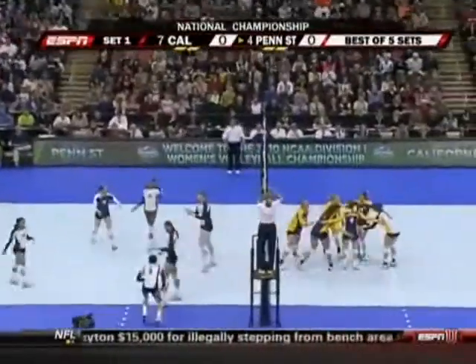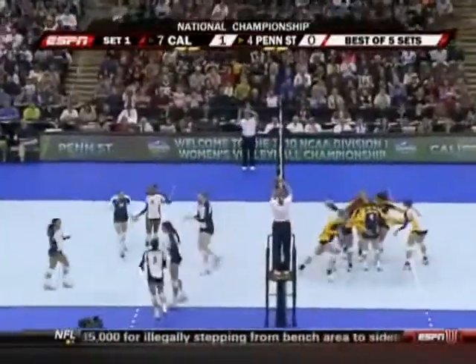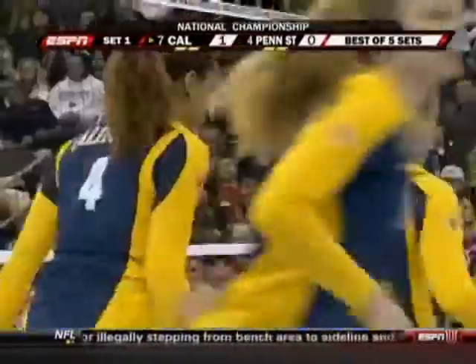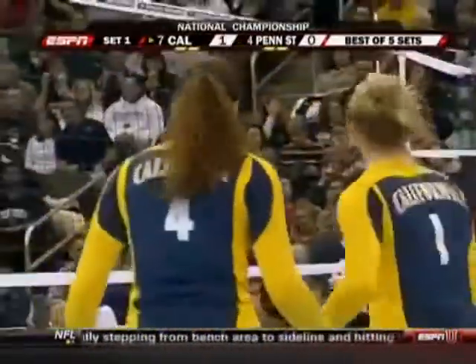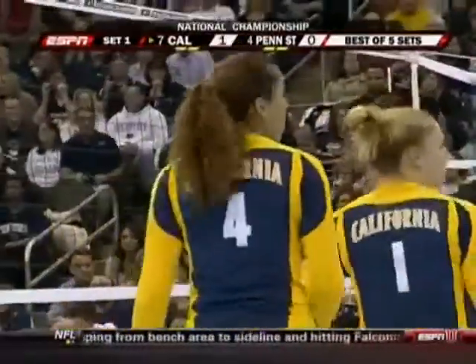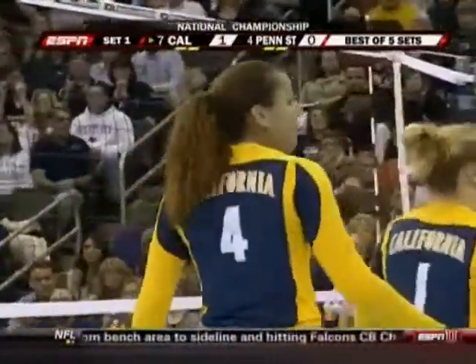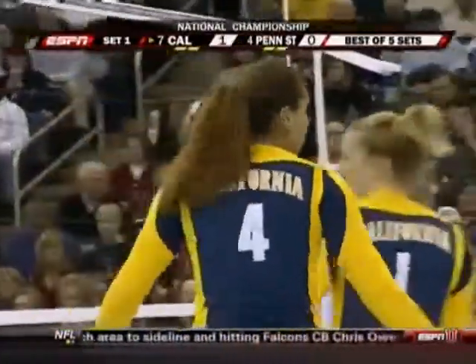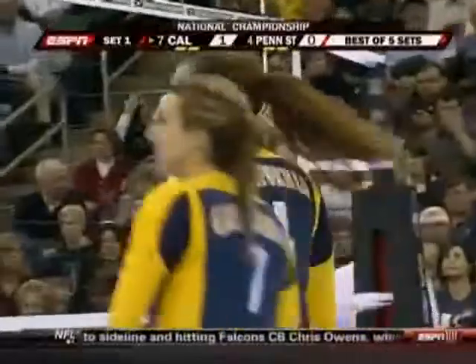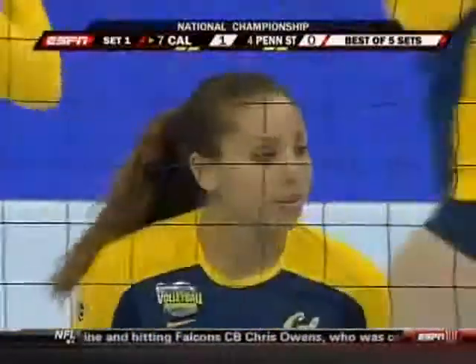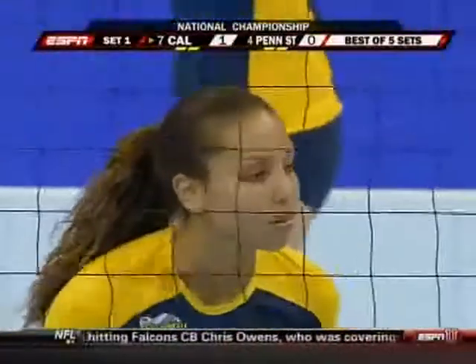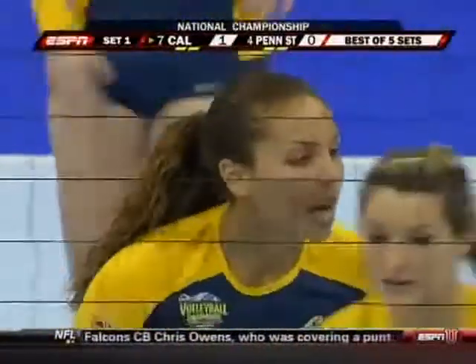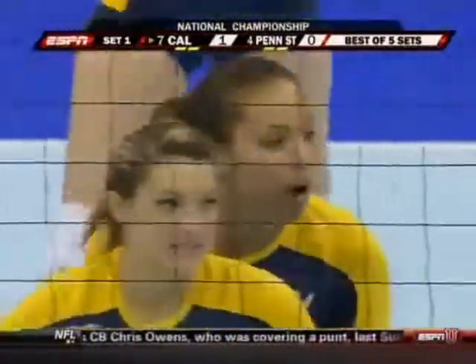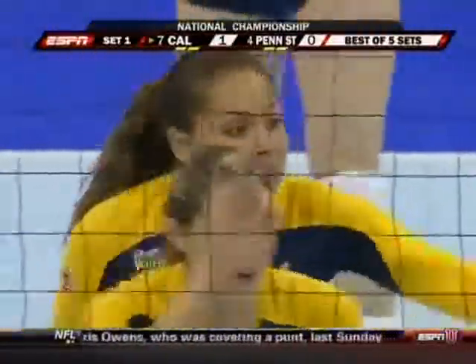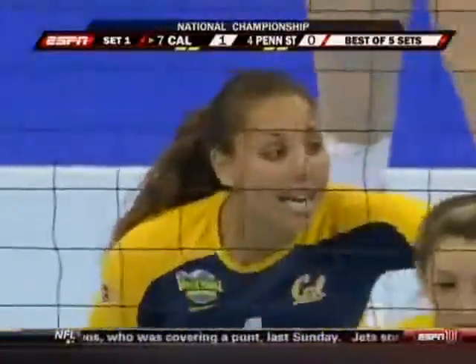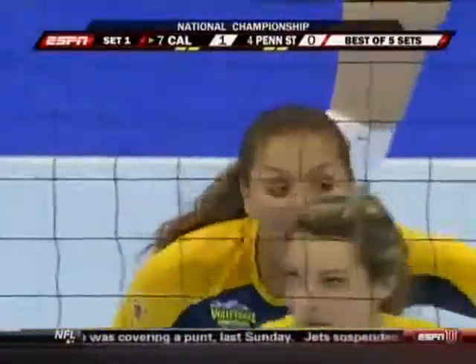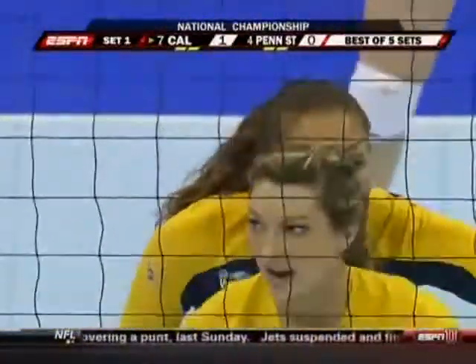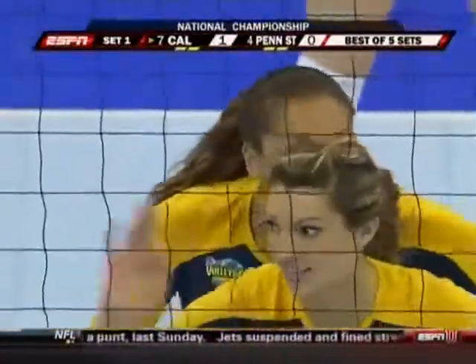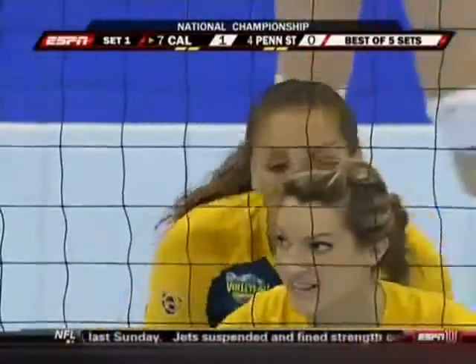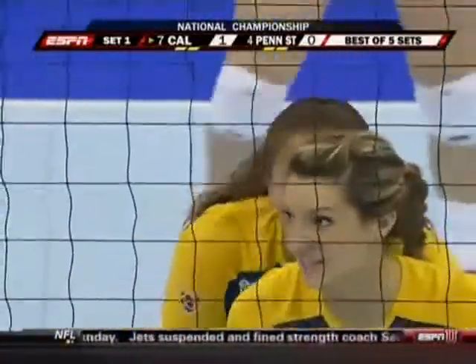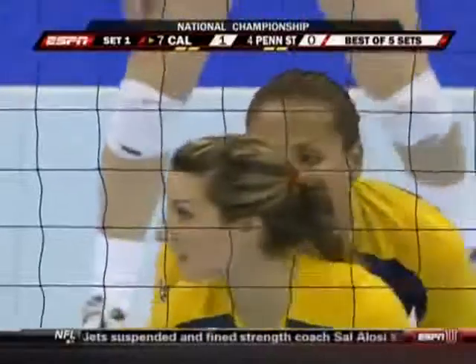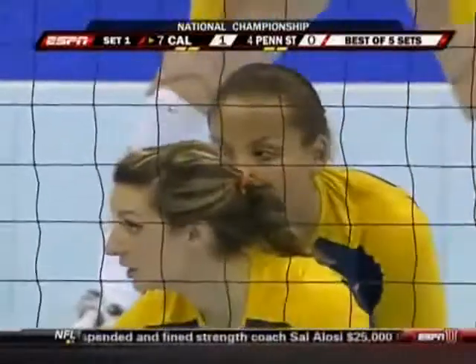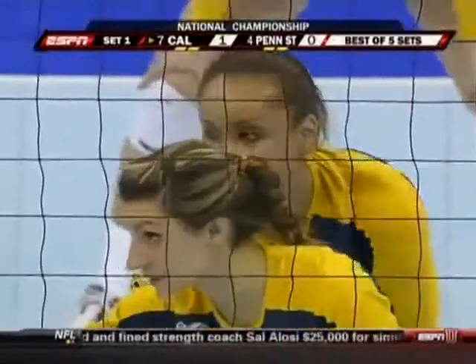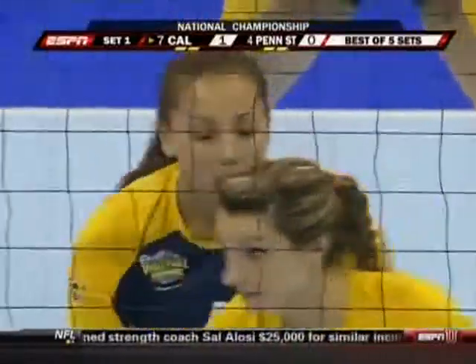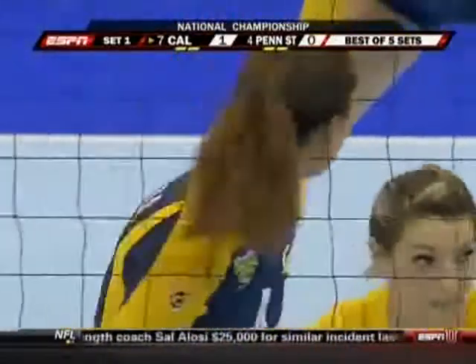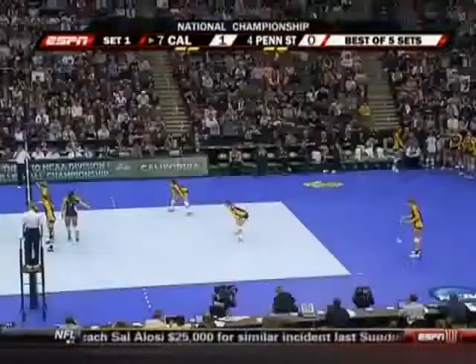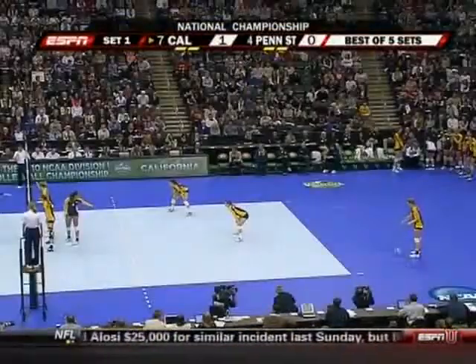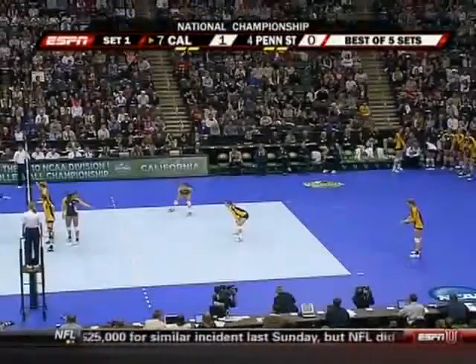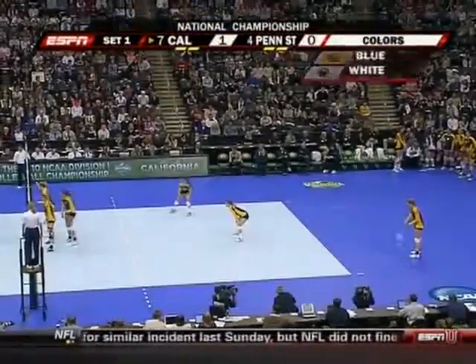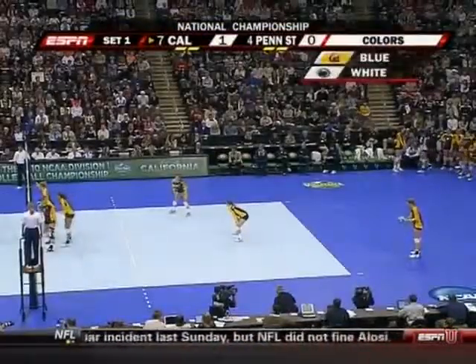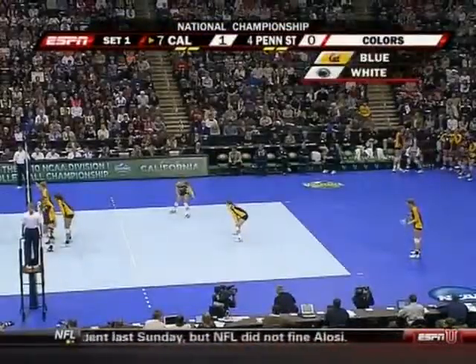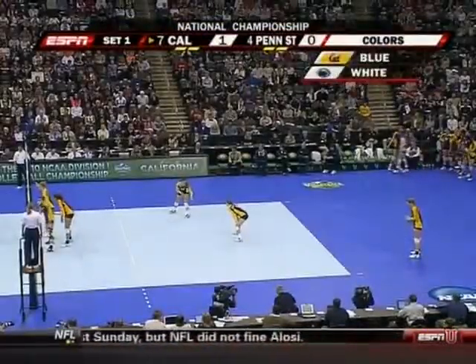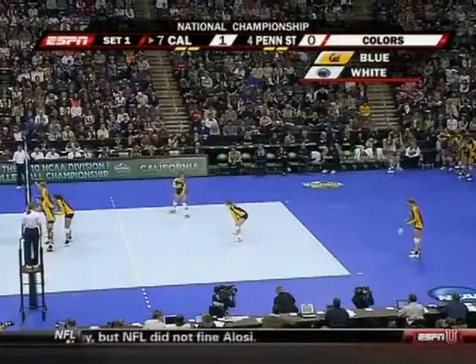The Cal Bears in the dark jerseys get the first point. And immediately we see the big gun for Cal, Tara Murray, number four on your screen there. She is going to be matched up against the other player we've already talked about, Blair Brown, the best blocker for Penn State.